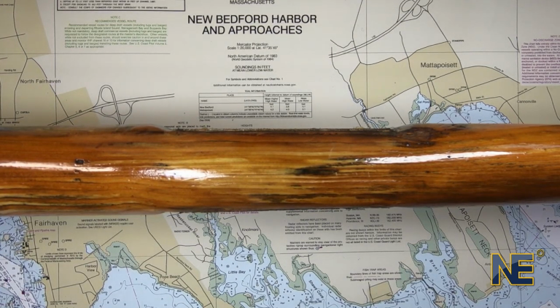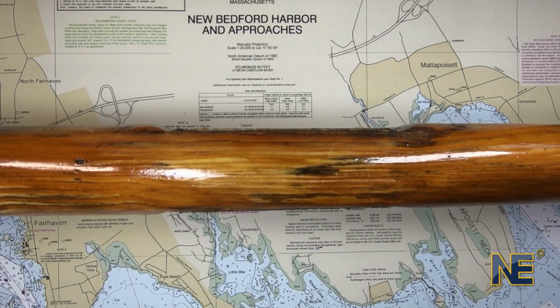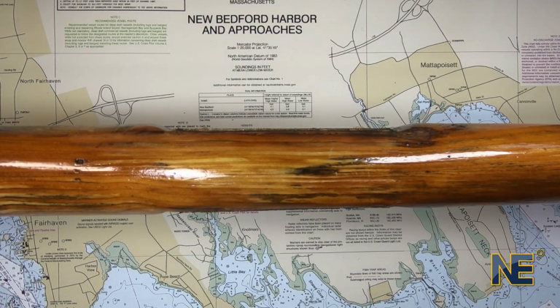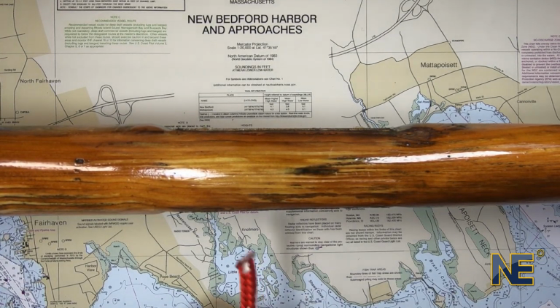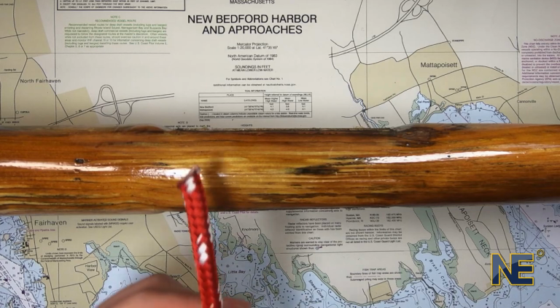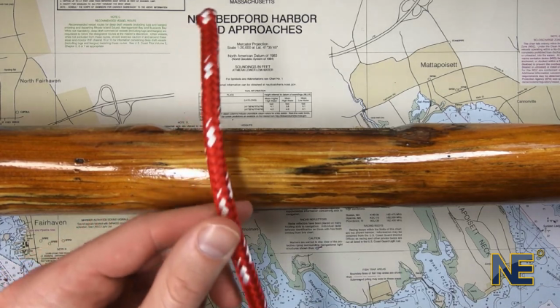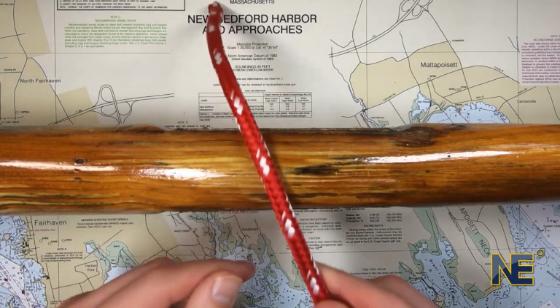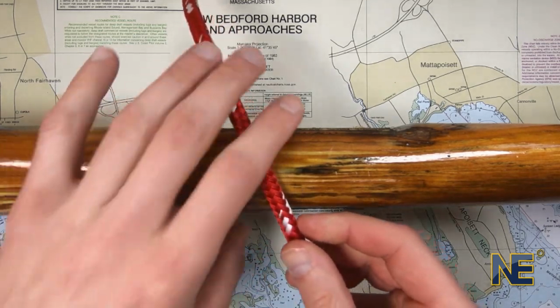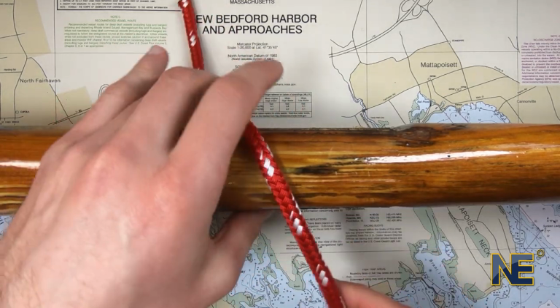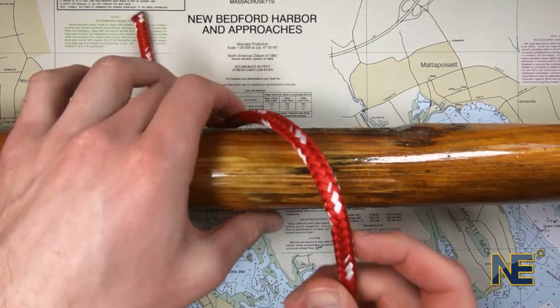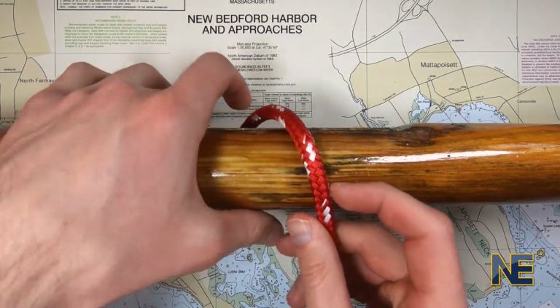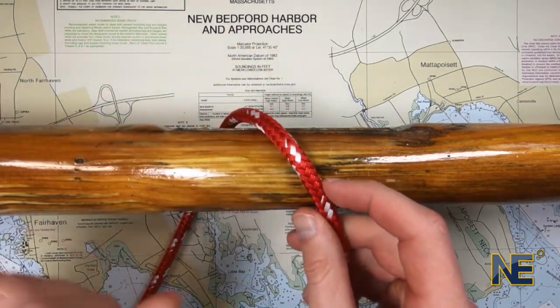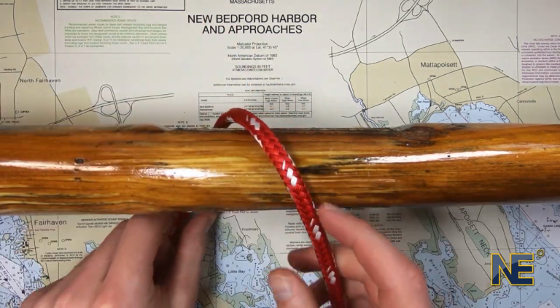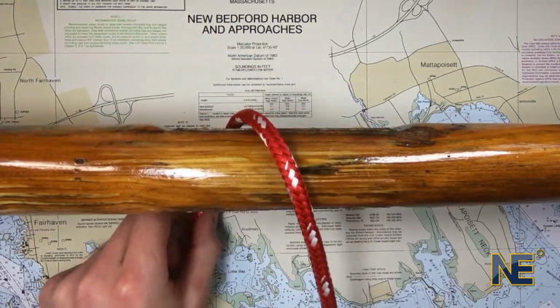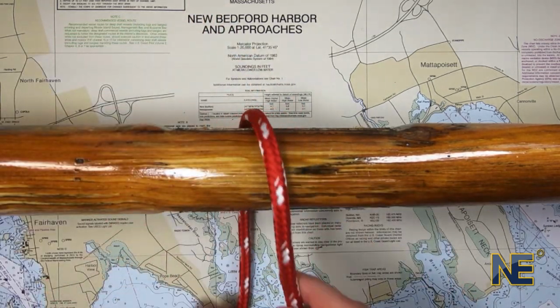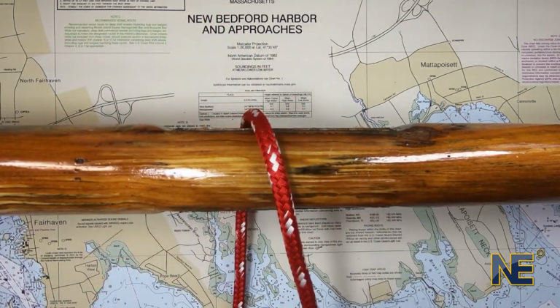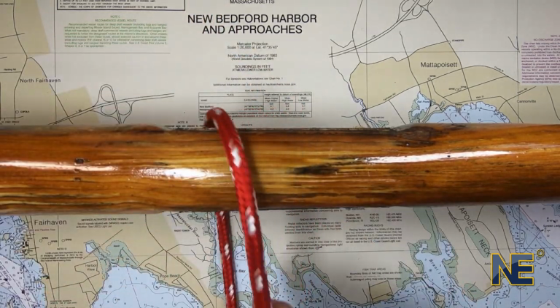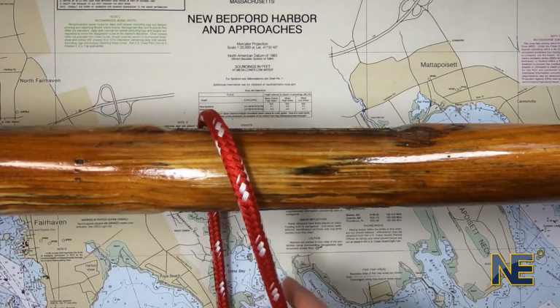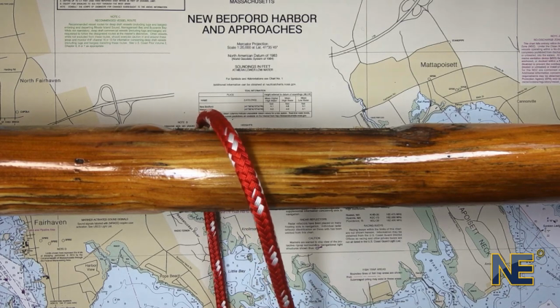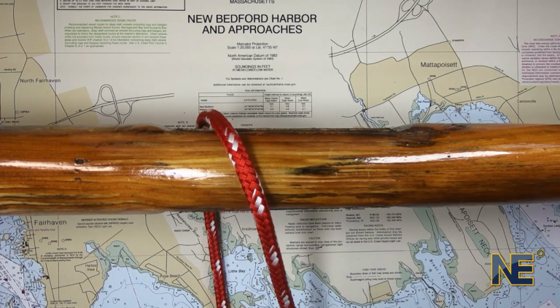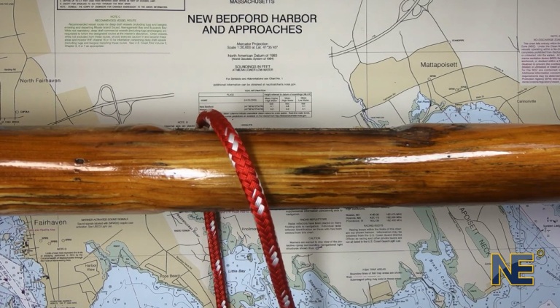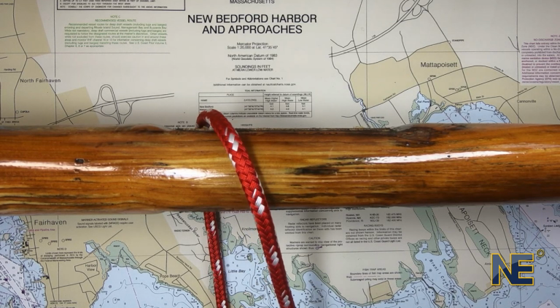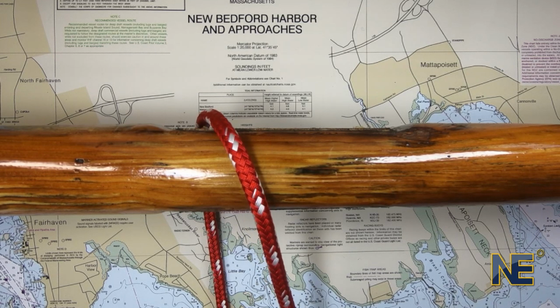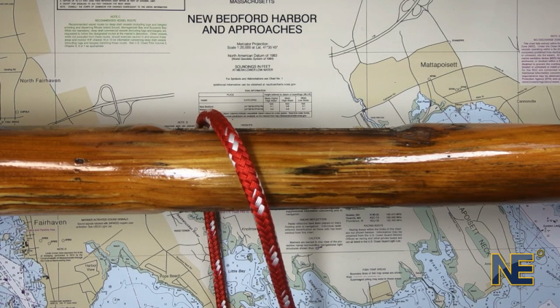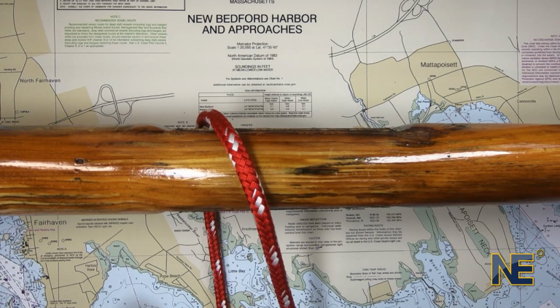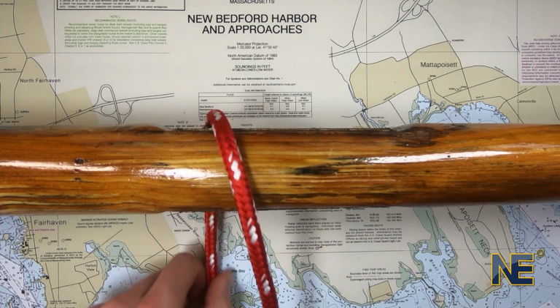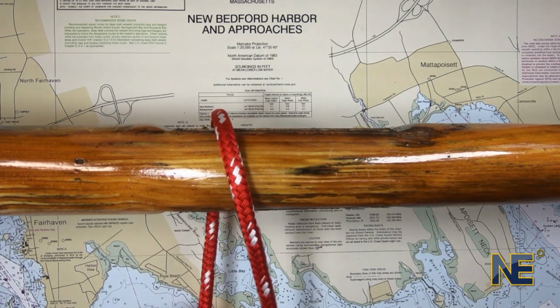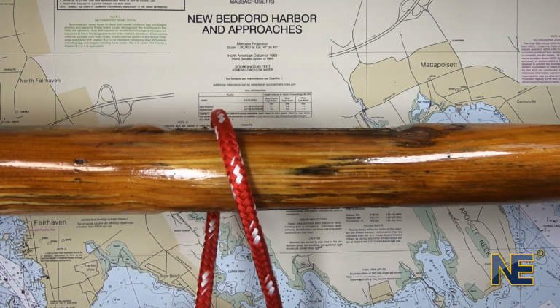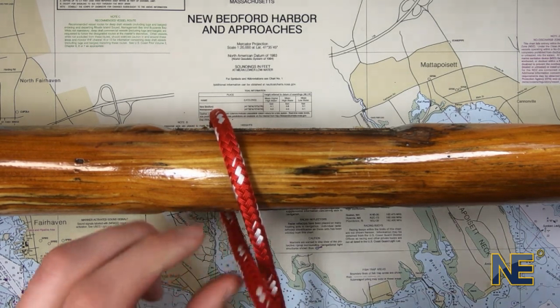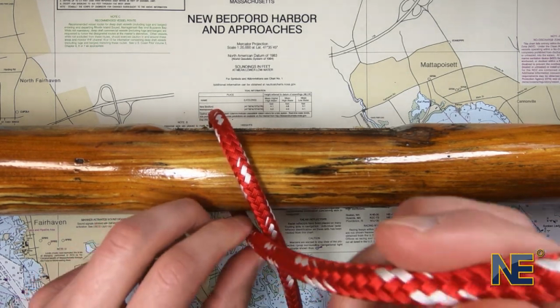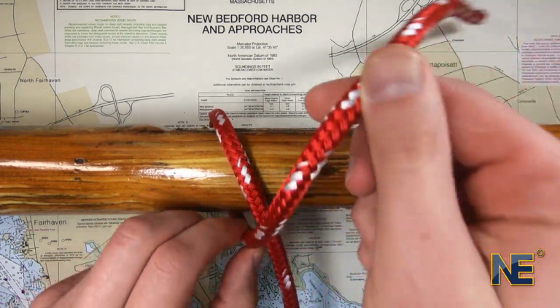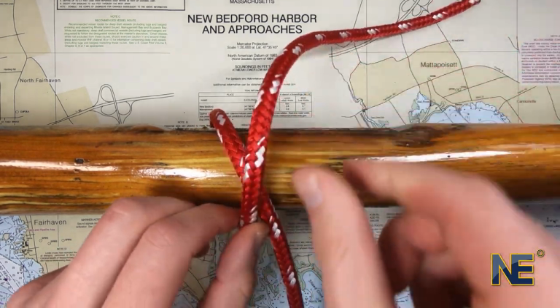Take the bitter end of the line and pass it over and around the object. Next, take the bitter end and cross it over itself, creating an X pattern.